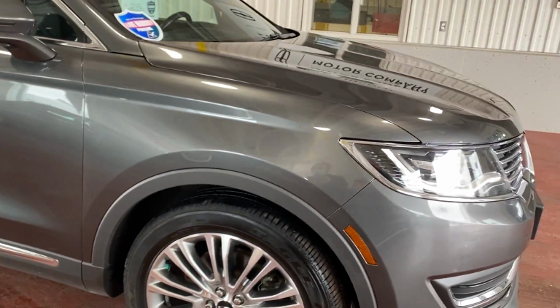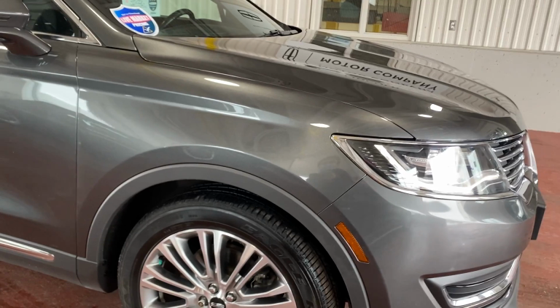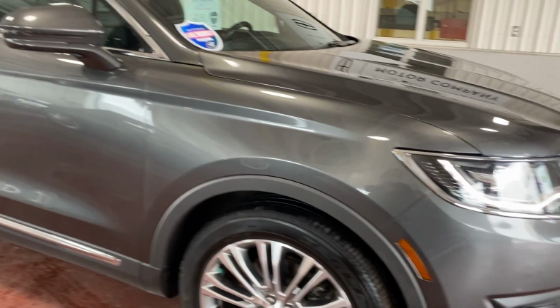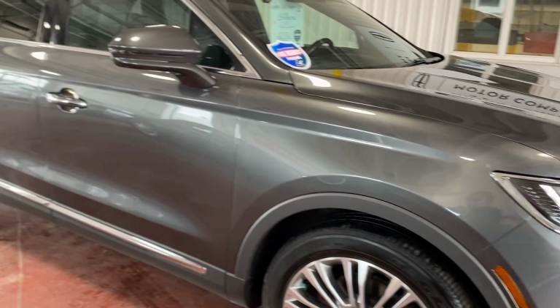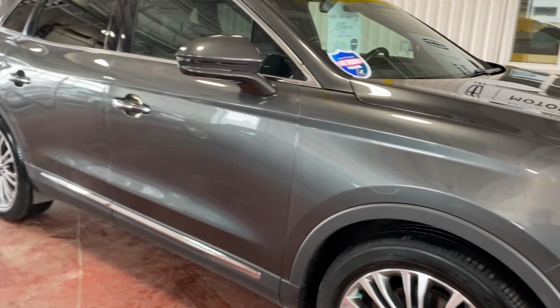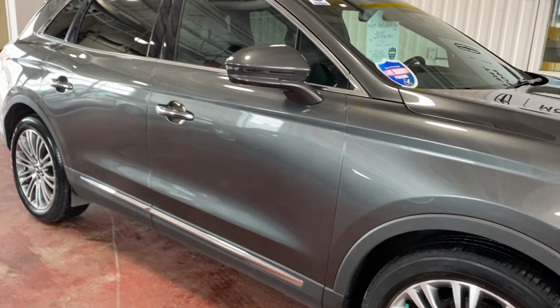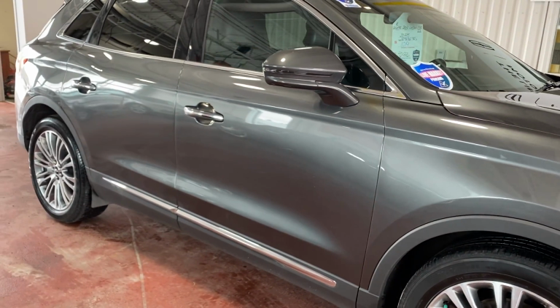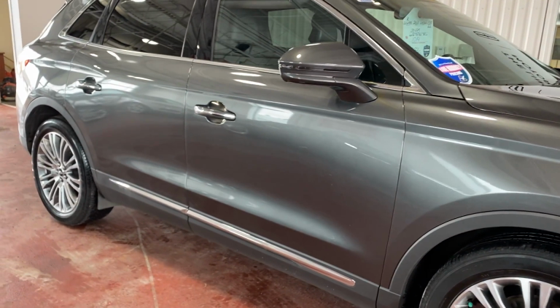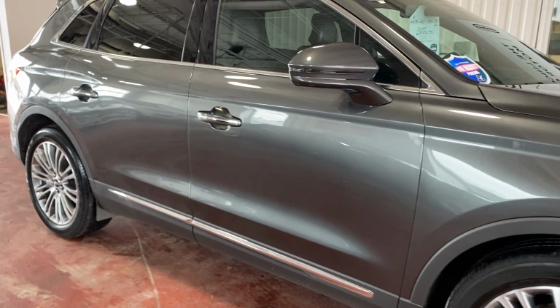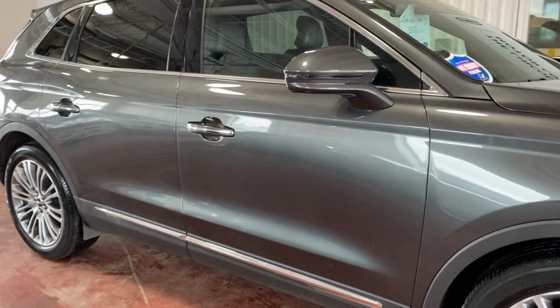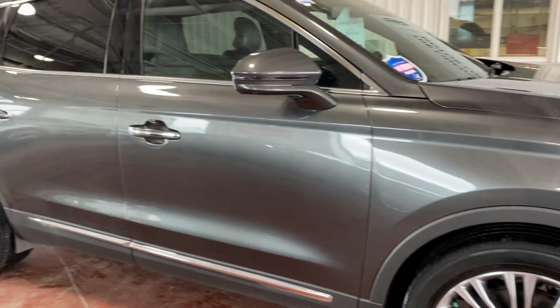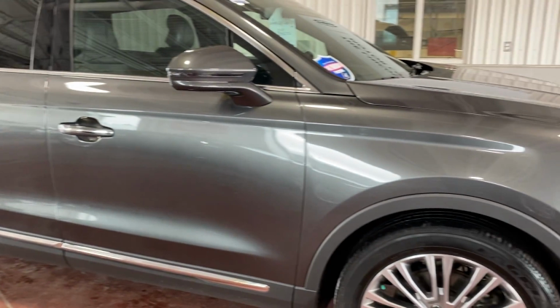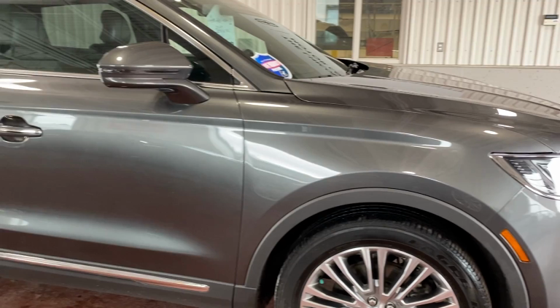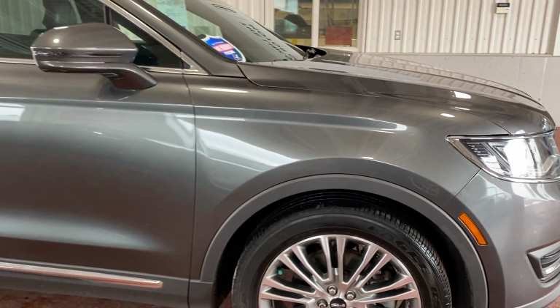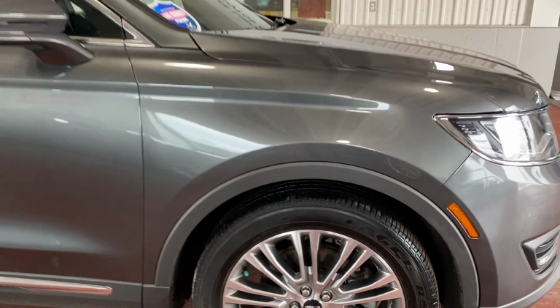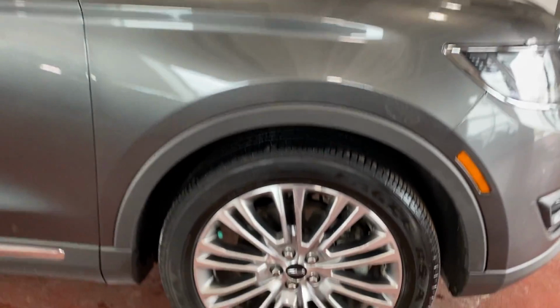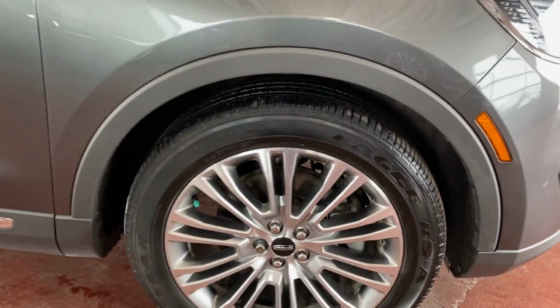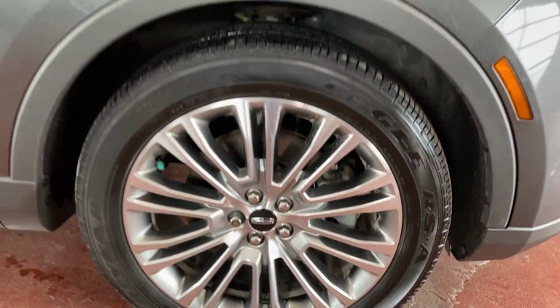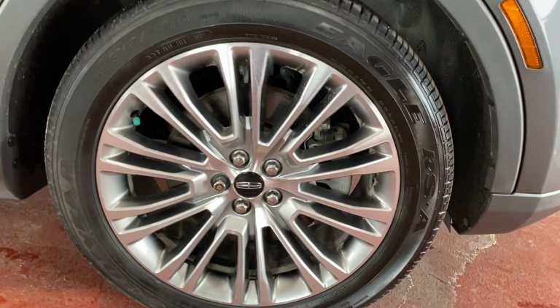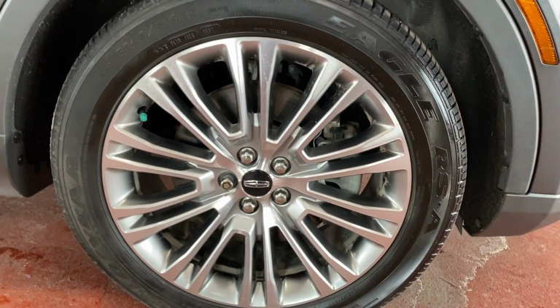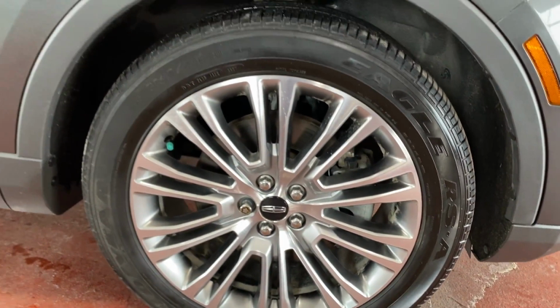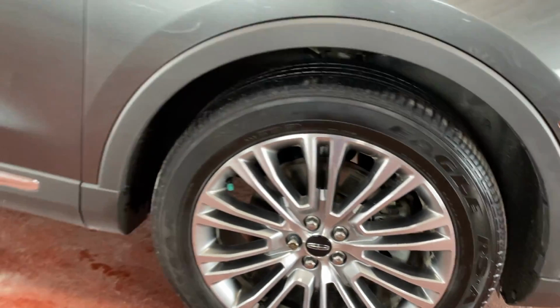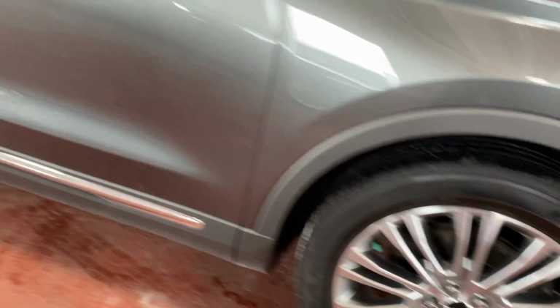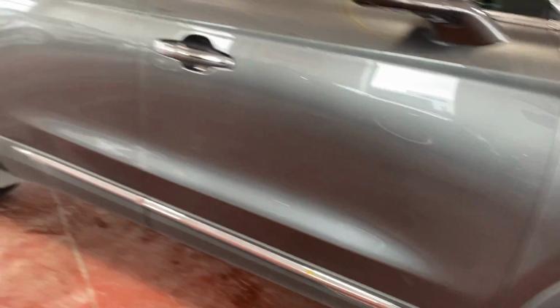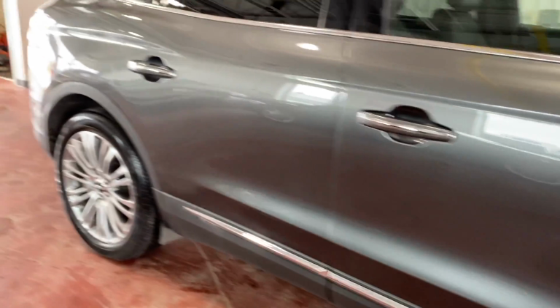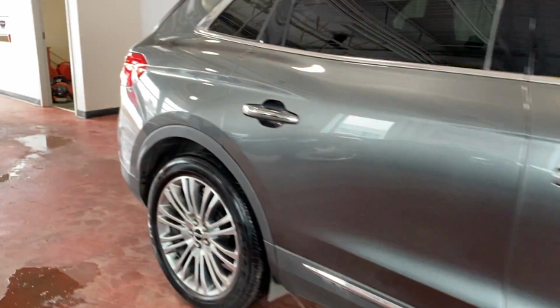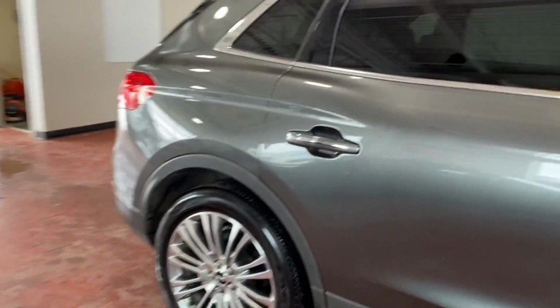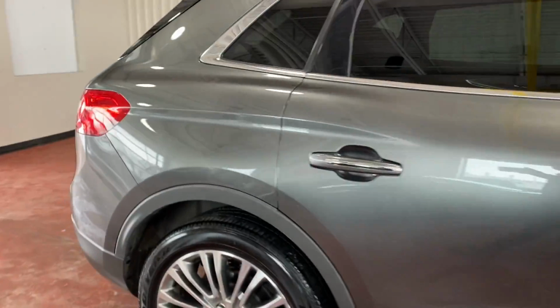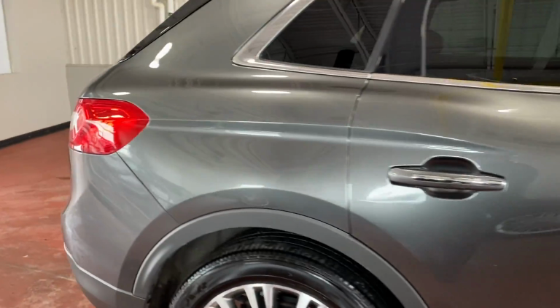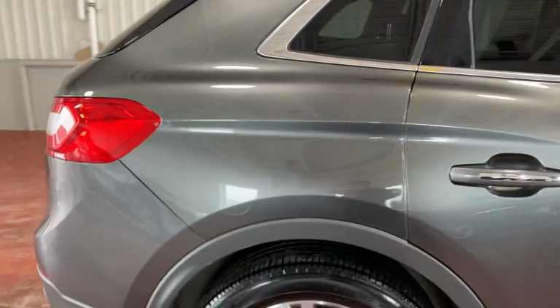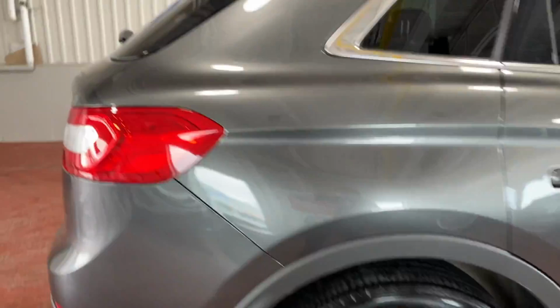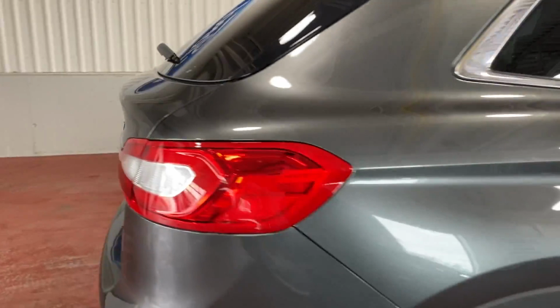It comes in this gorgeous magnetic gray paint. It really stands out in the sun, however keeps a nice stealthy look at night. This vehicle is sitting on 20-inch Lincoln rims, which really gives it a nice stance, and overall it's just in great condition.